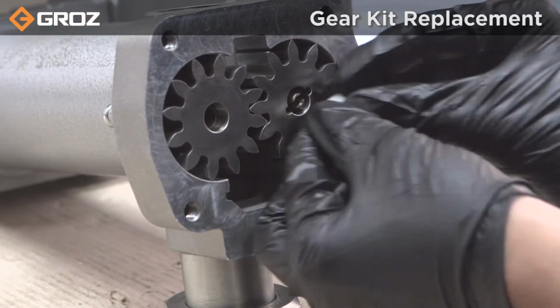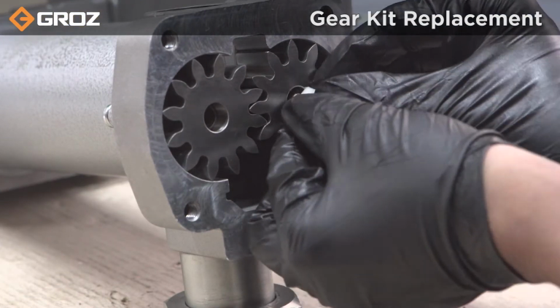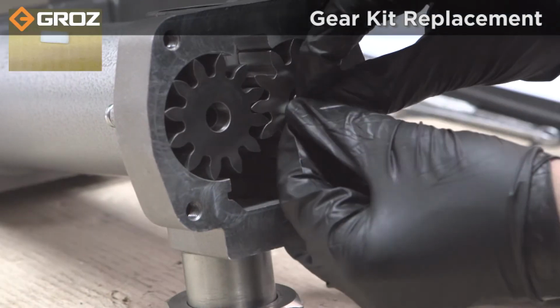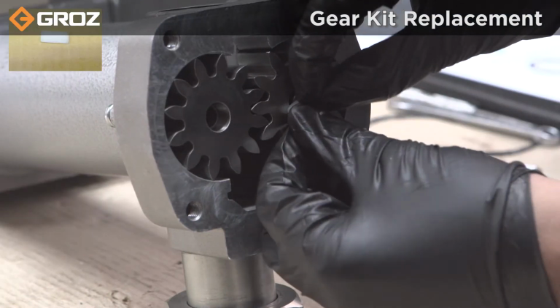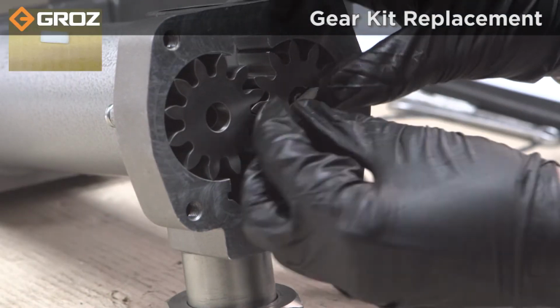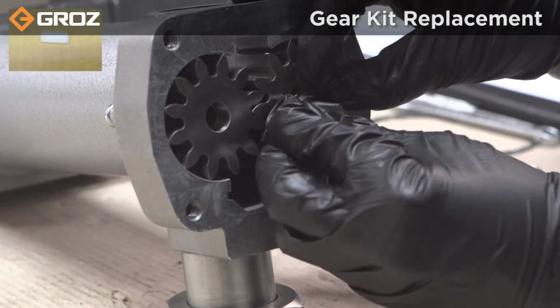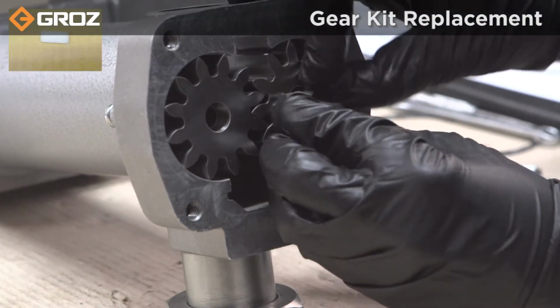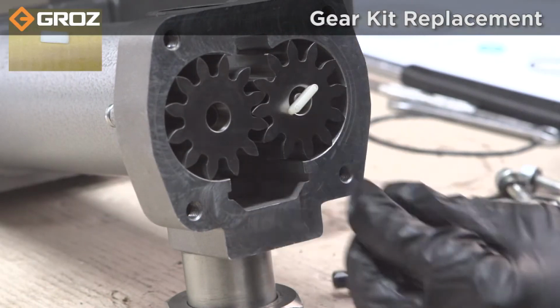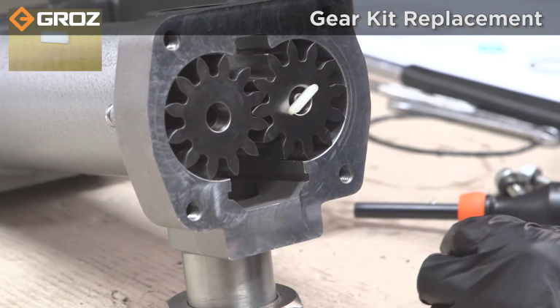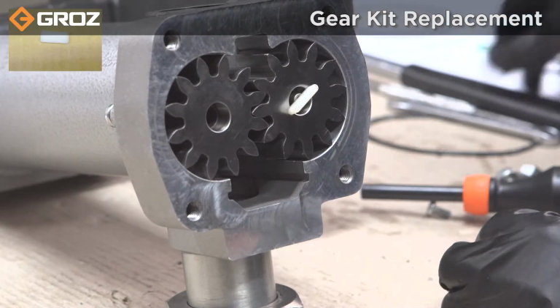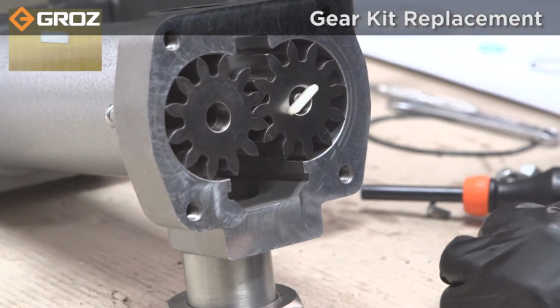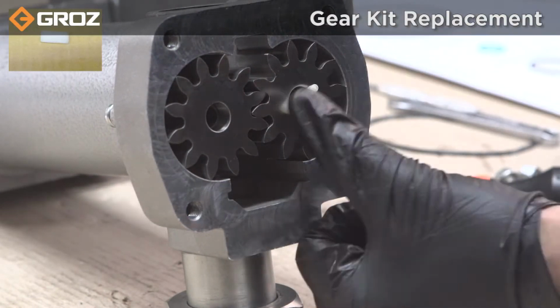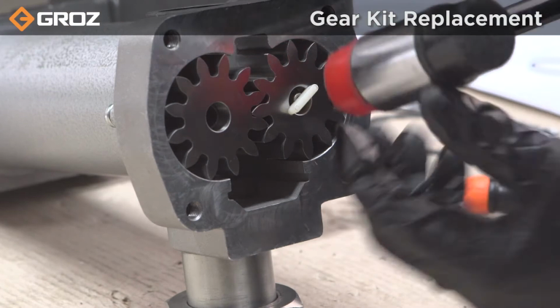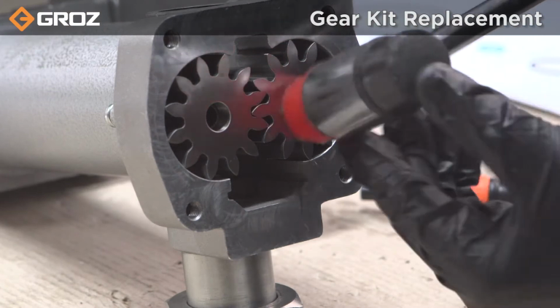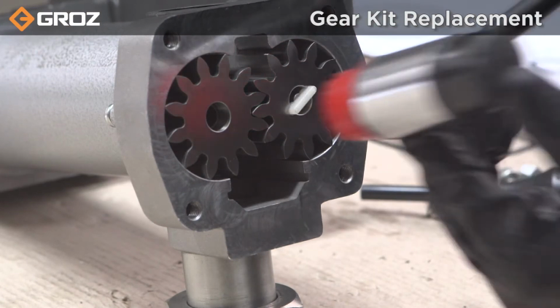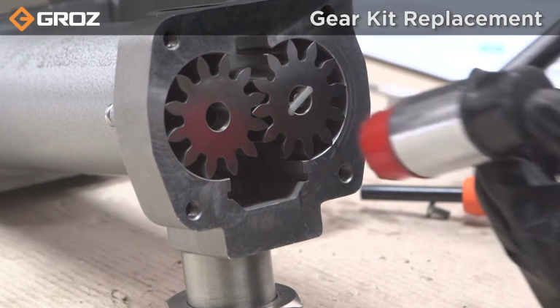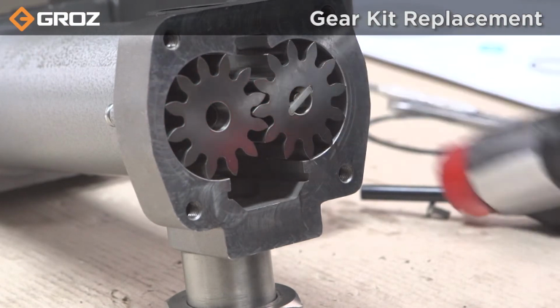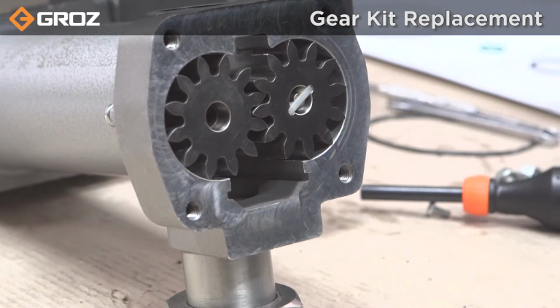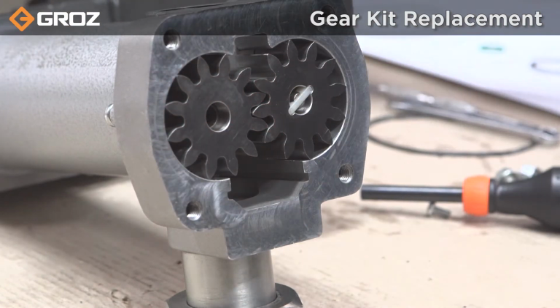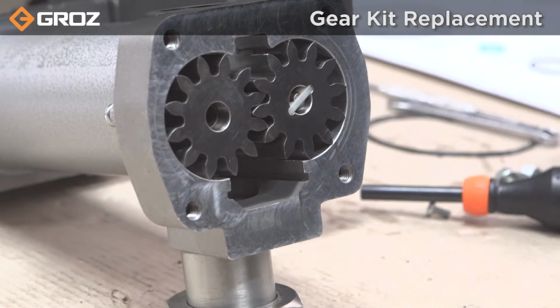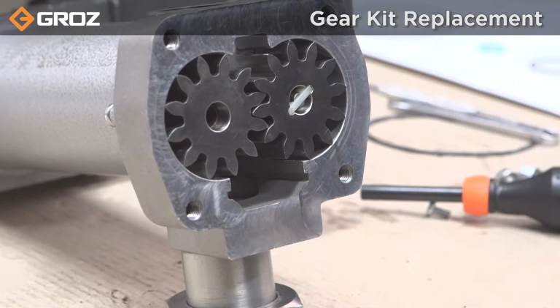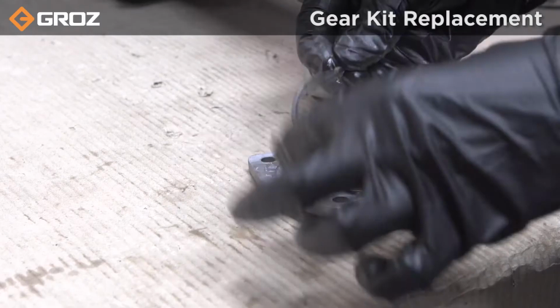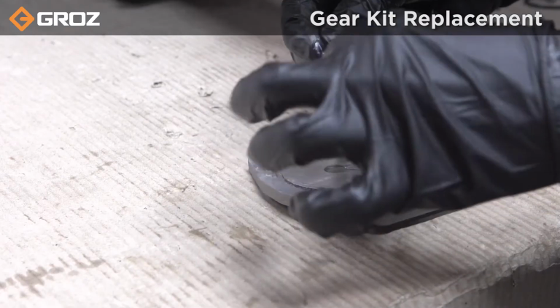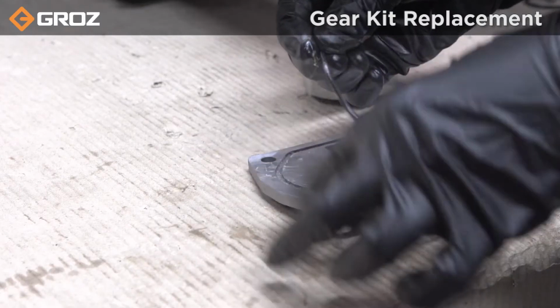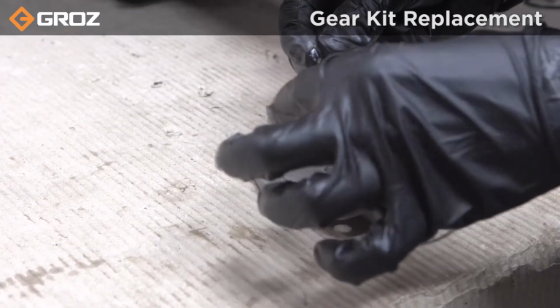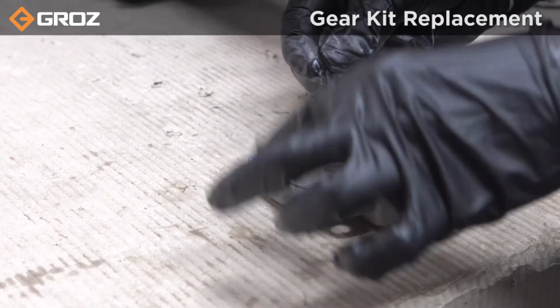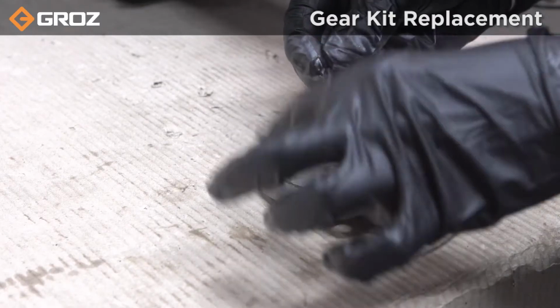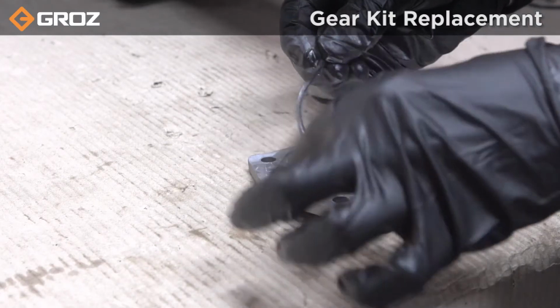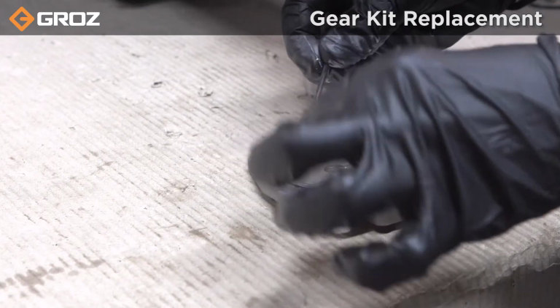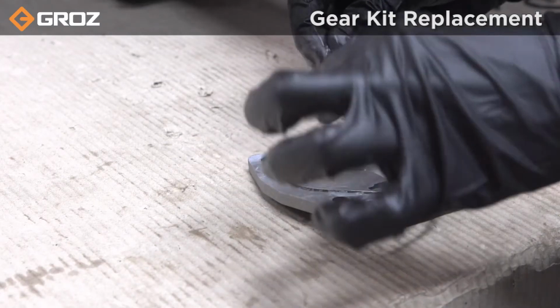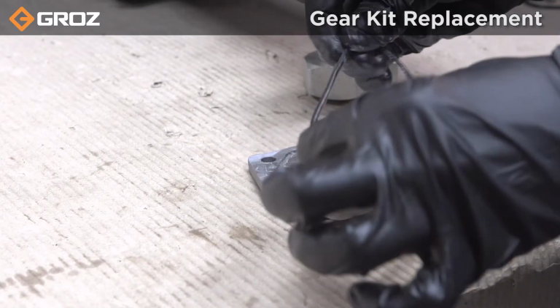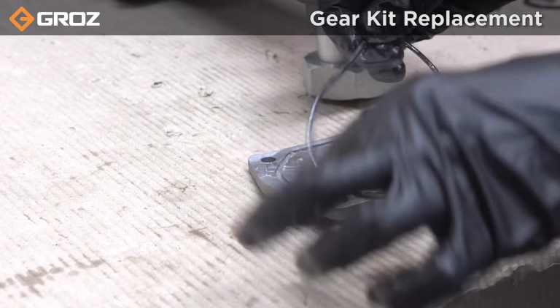Lock the gear by putting the replaced key in place and slightly tap with a mallet if necessary. Apply minor grease on all seals before reassembly.